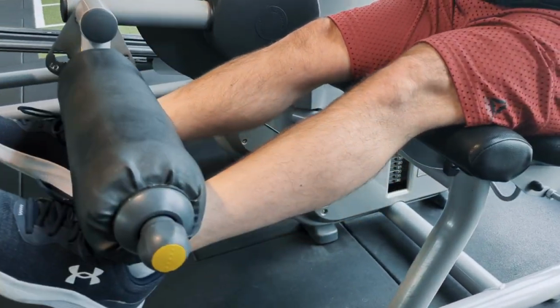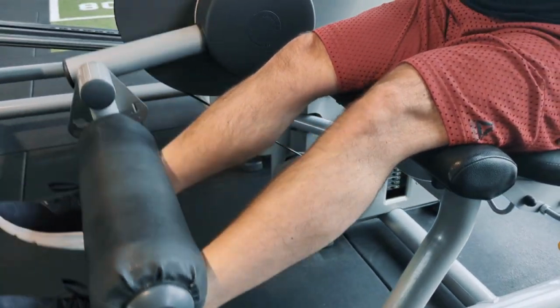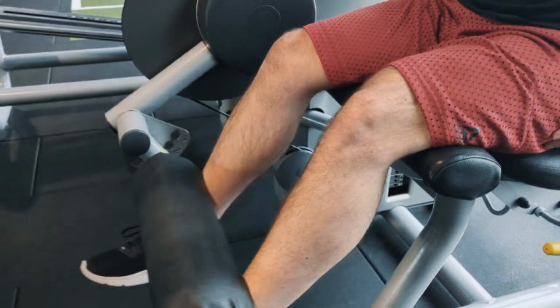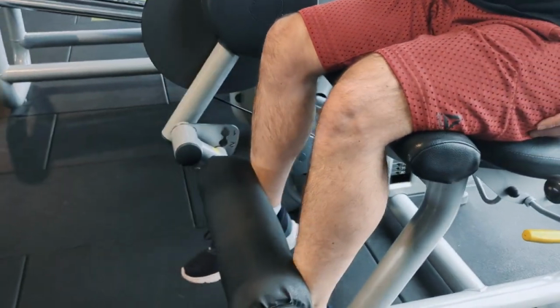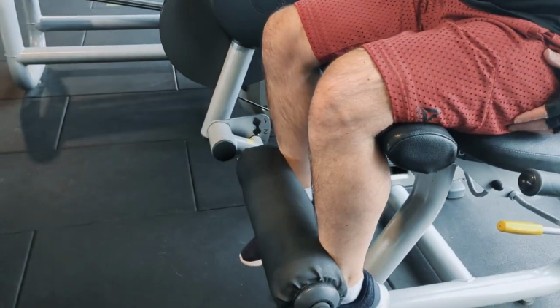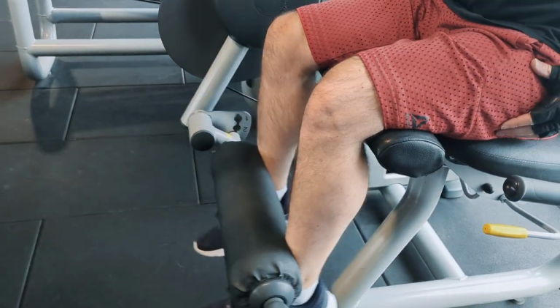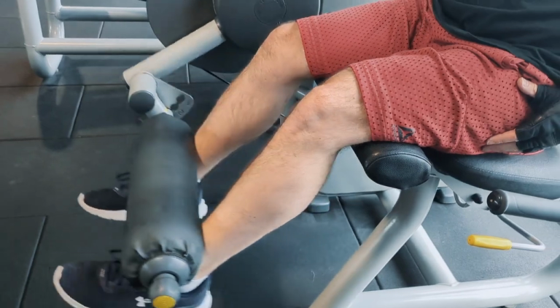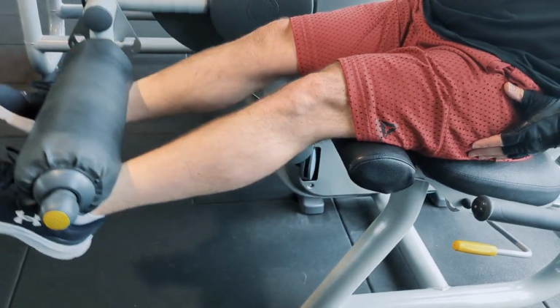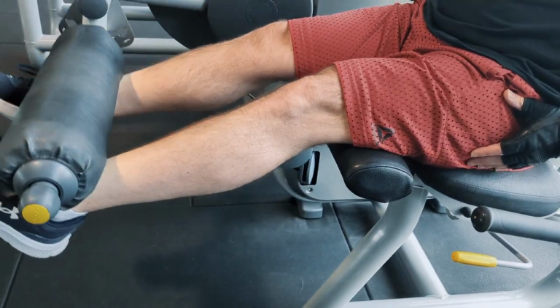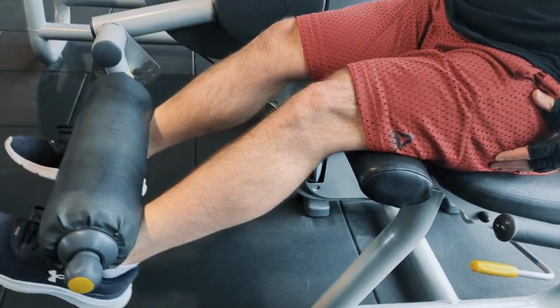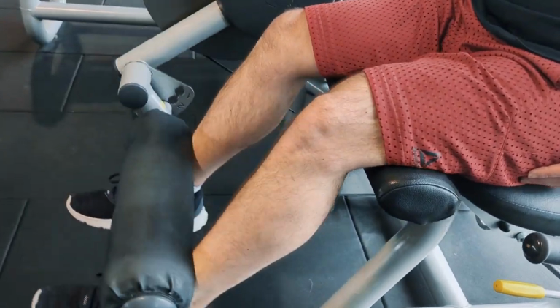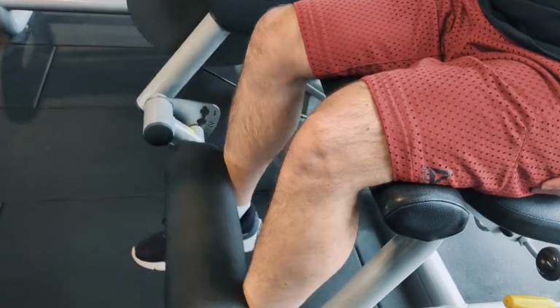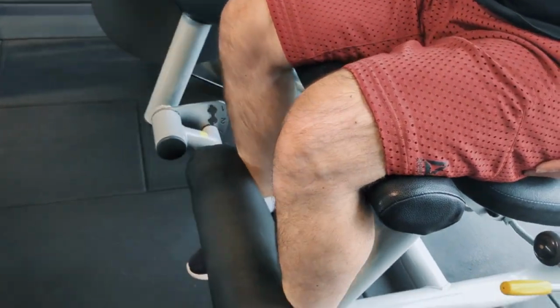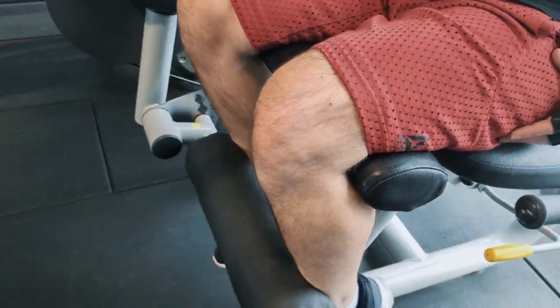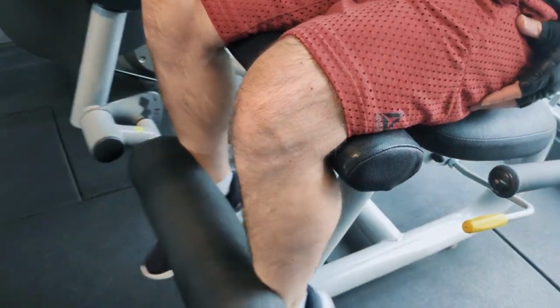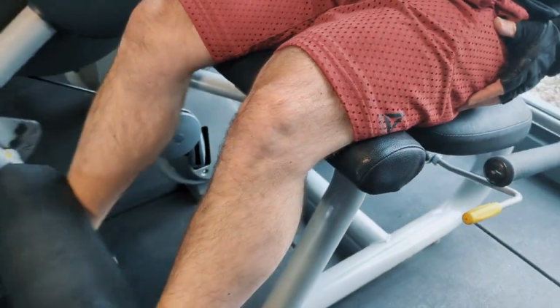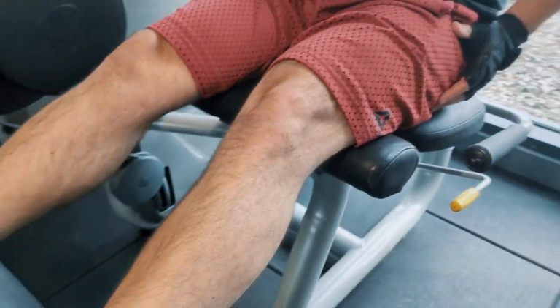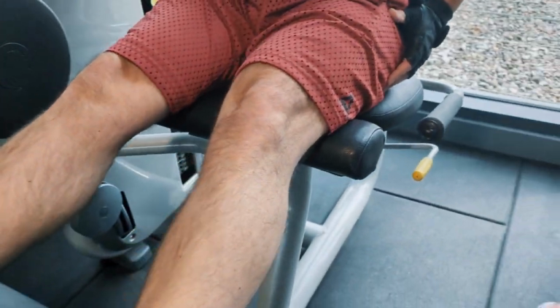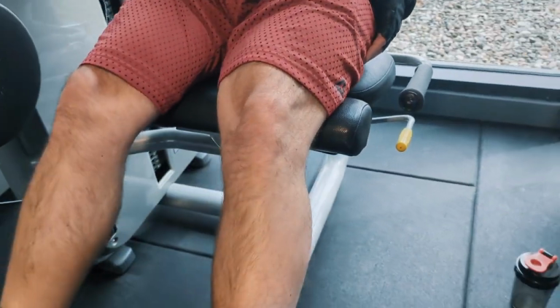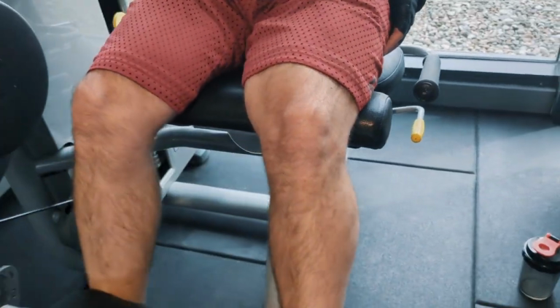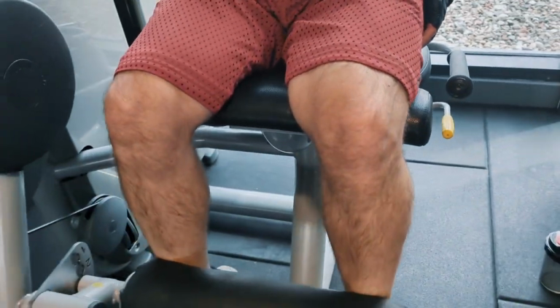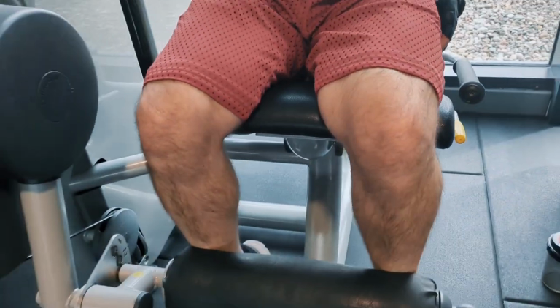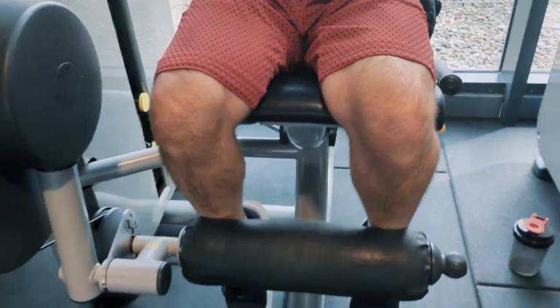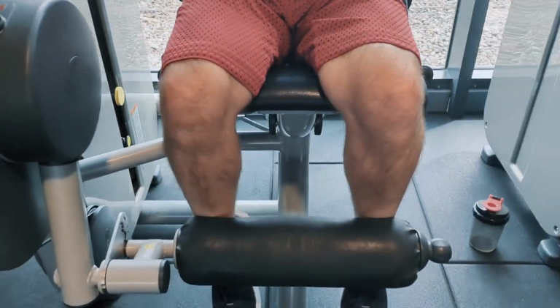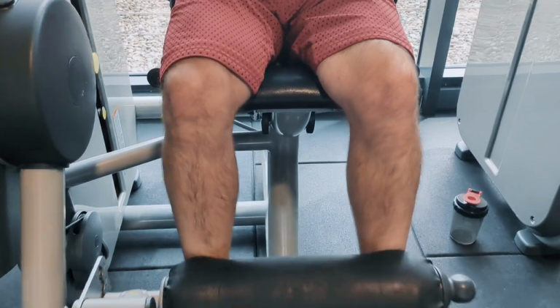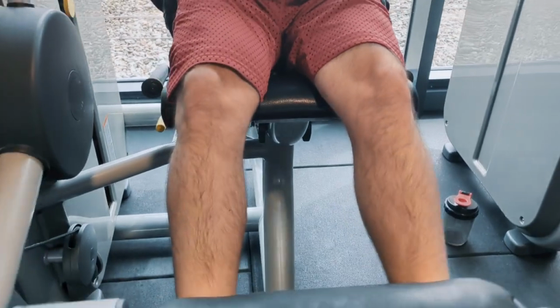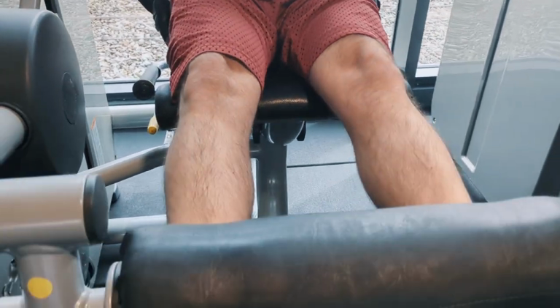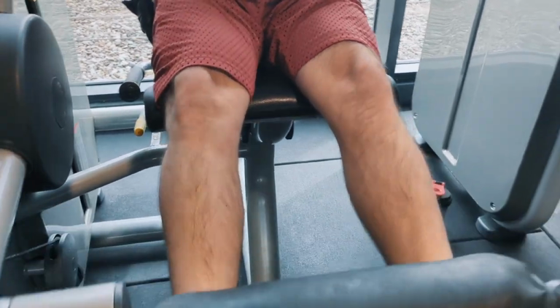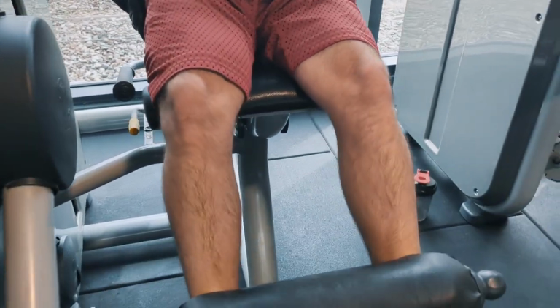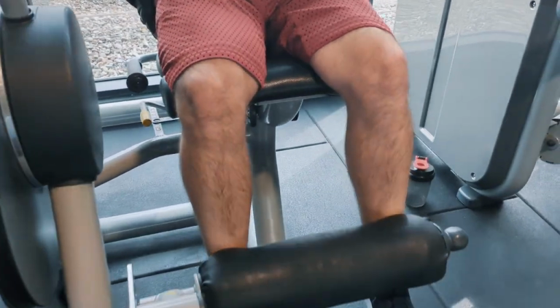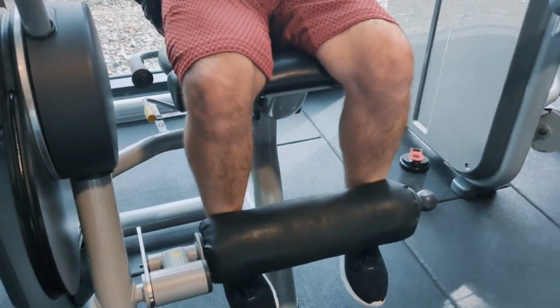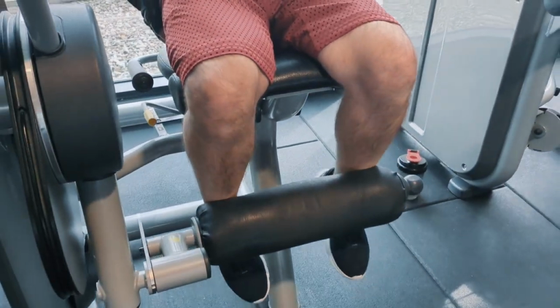We want a nice long leg. You're working from the knee and you're going straight up, straight down. Take it easy, take your time. I hope that helps.